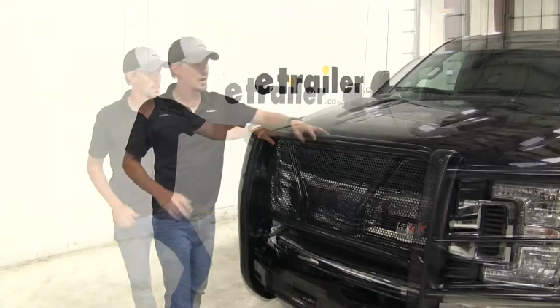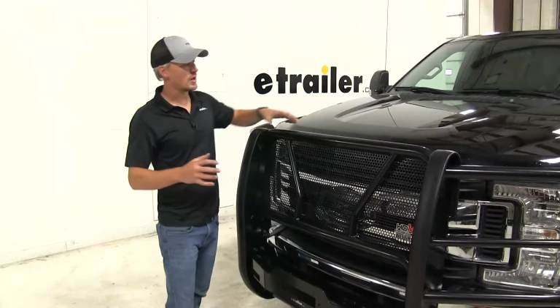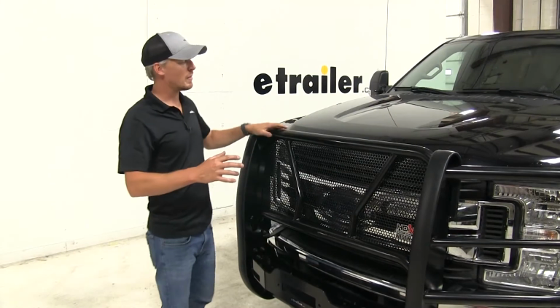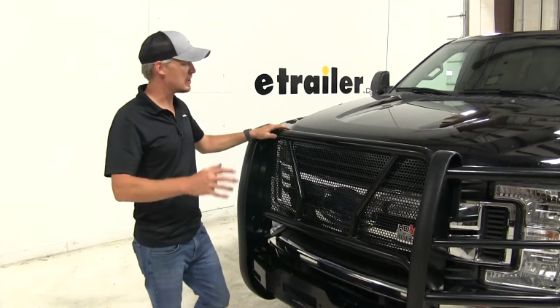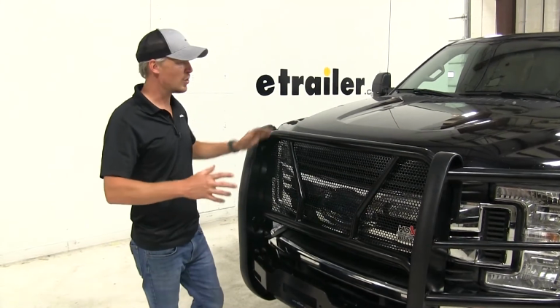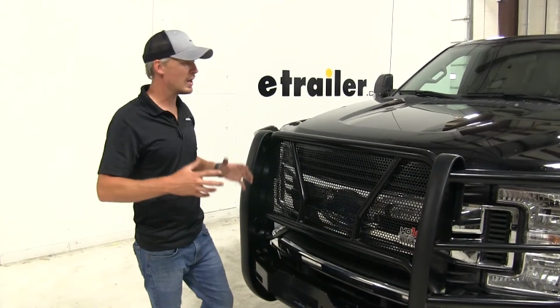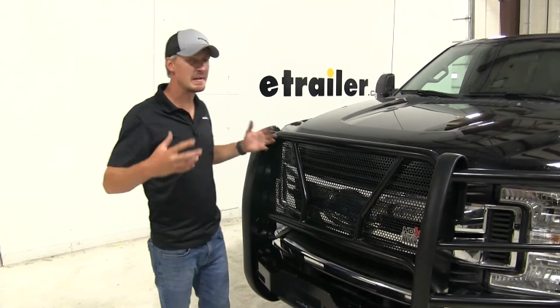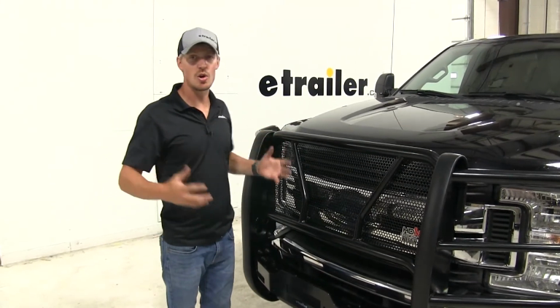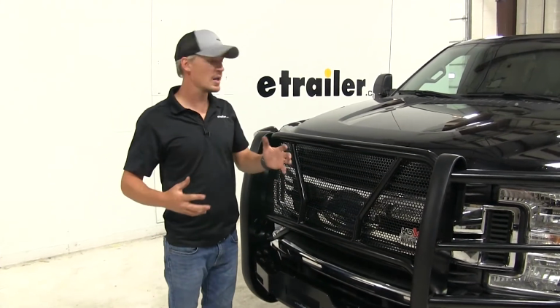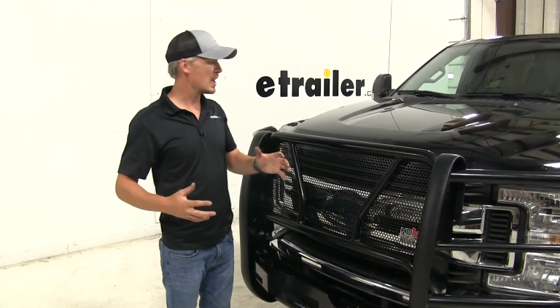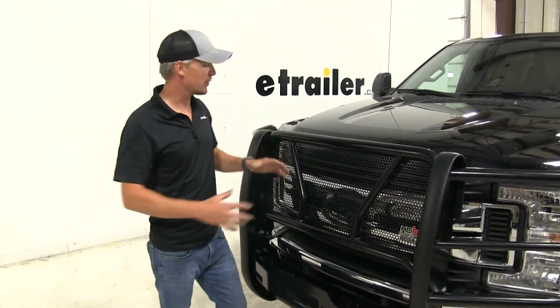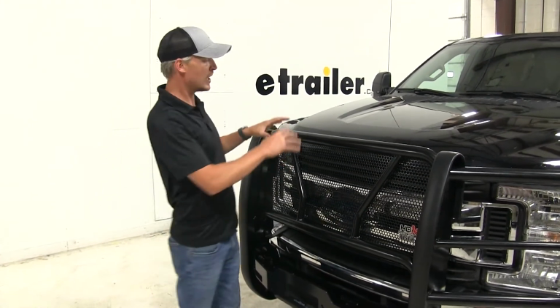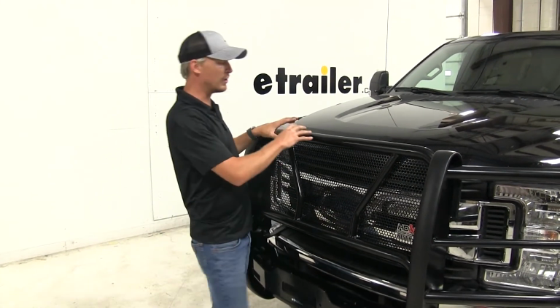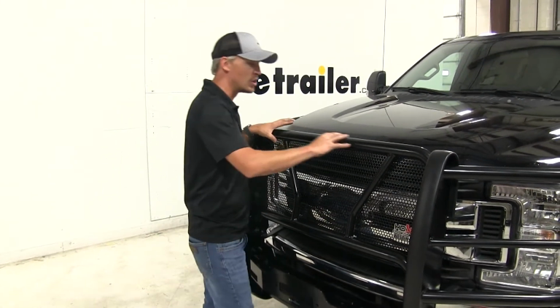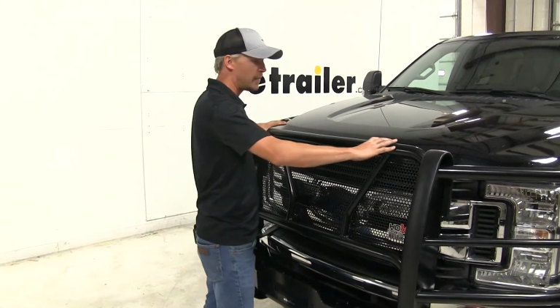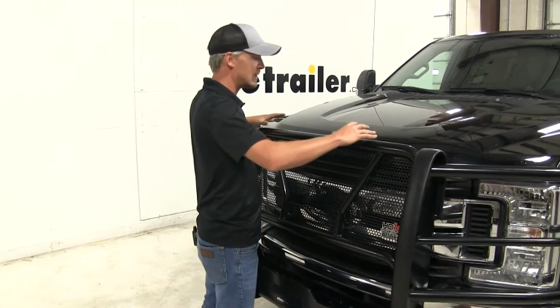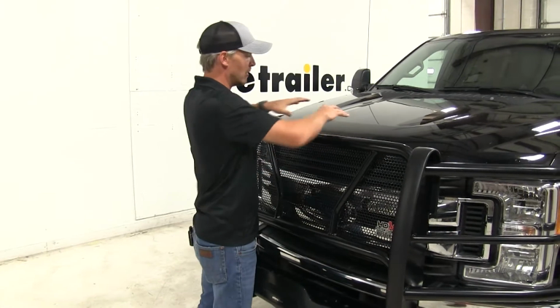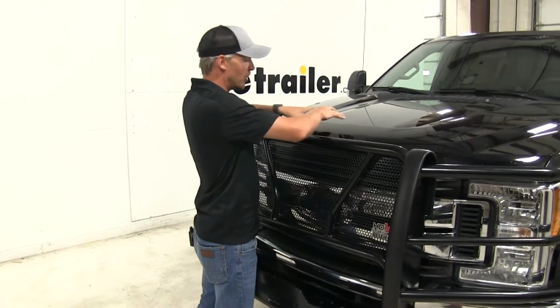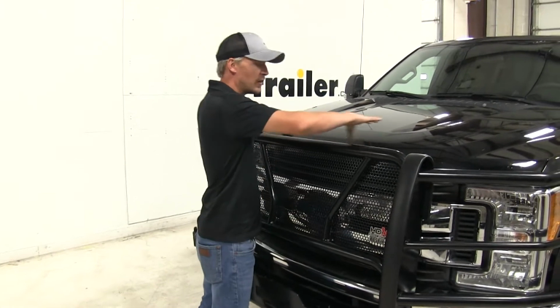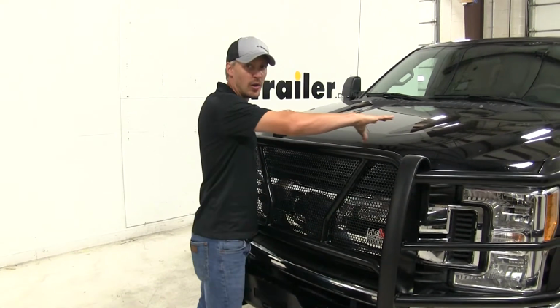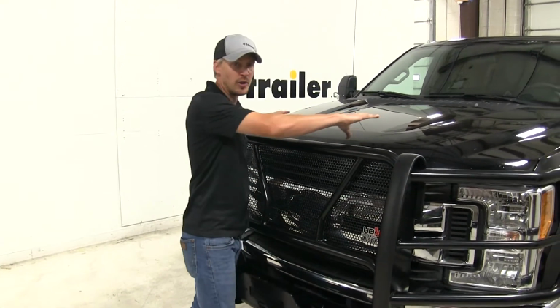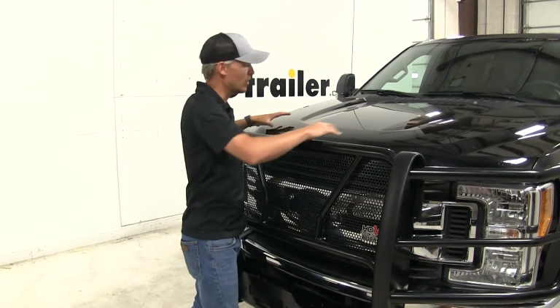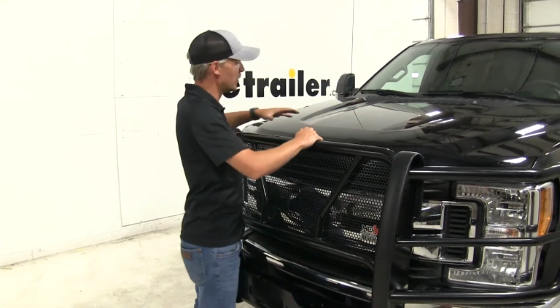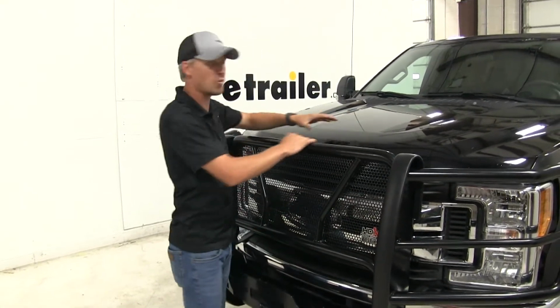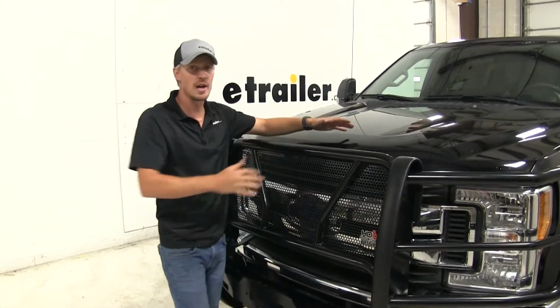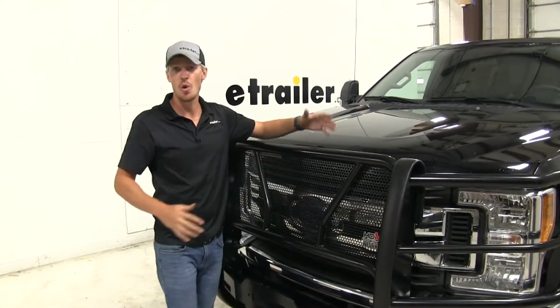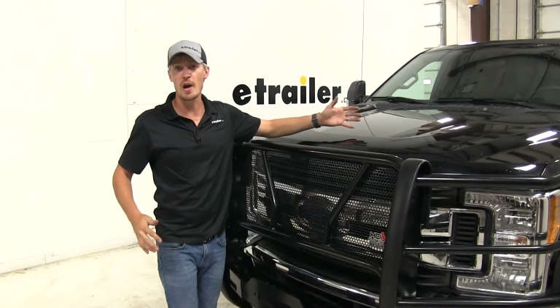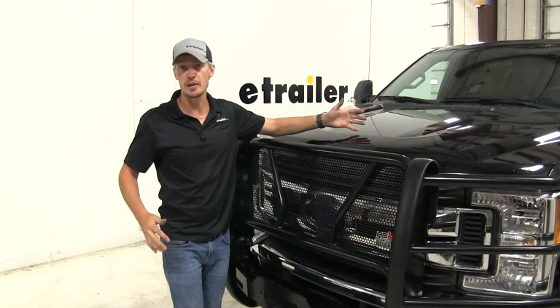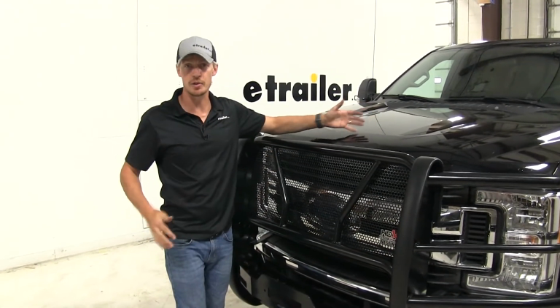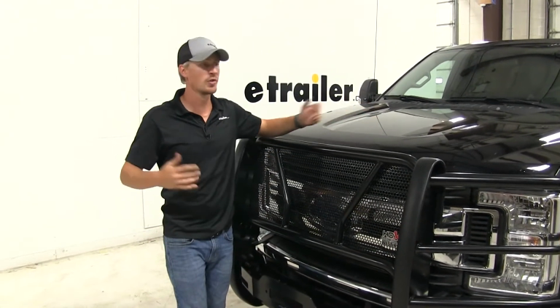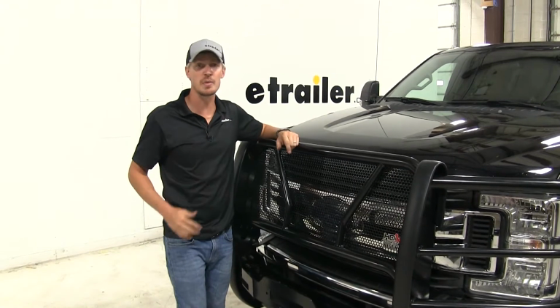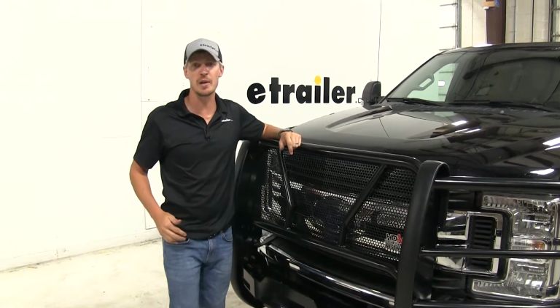Another thing I'd like to mention is that if you were to hit any deer or any other animals, it's going to do a good job of protecting some of your internals underneath the hood — things like your radiator or your AC condenser. Those things can be expensive.